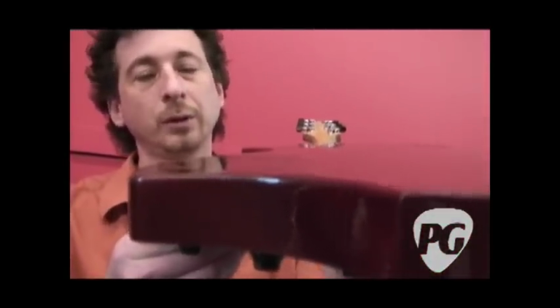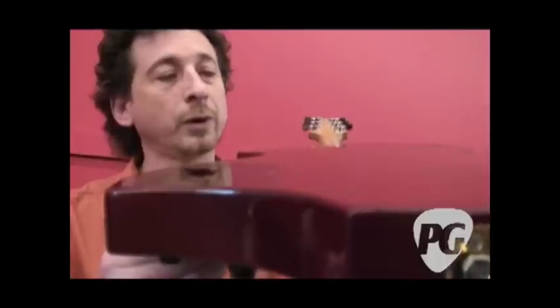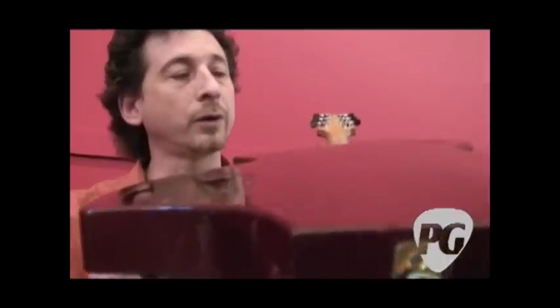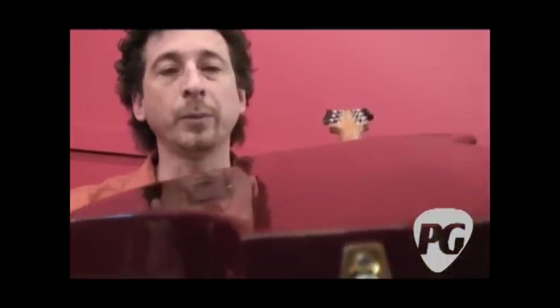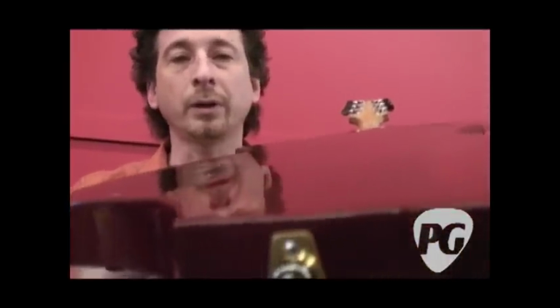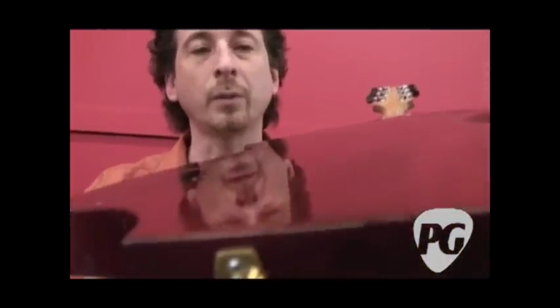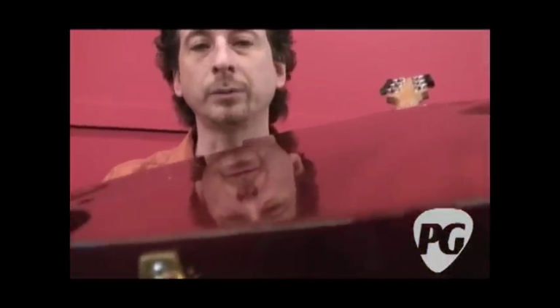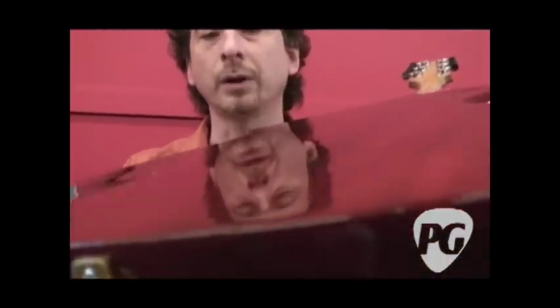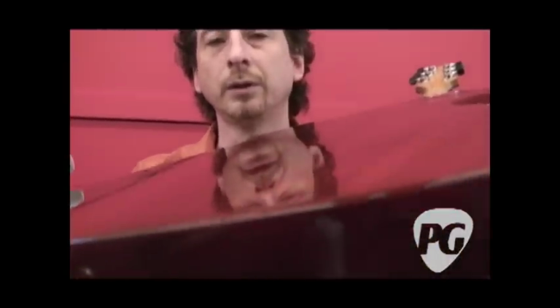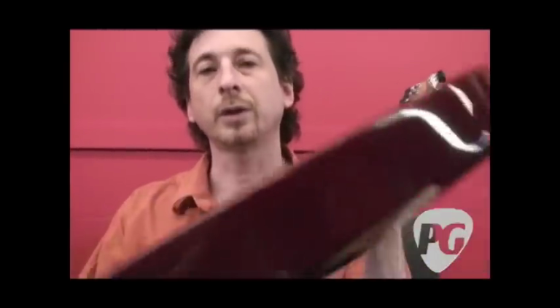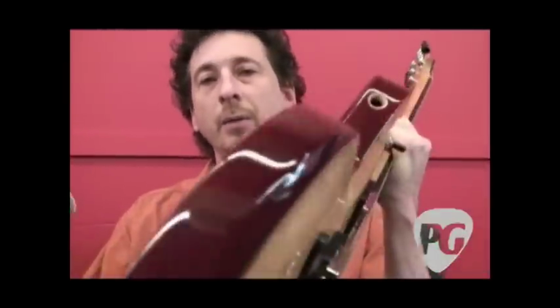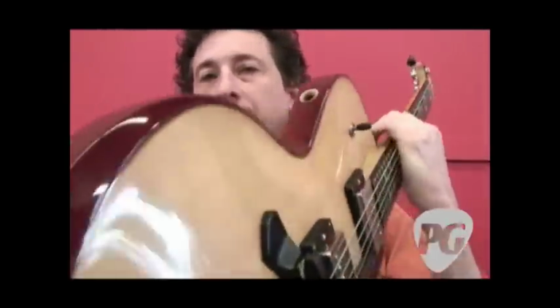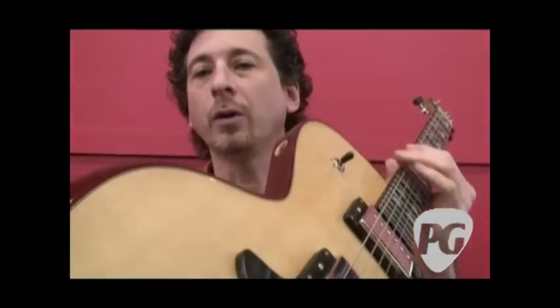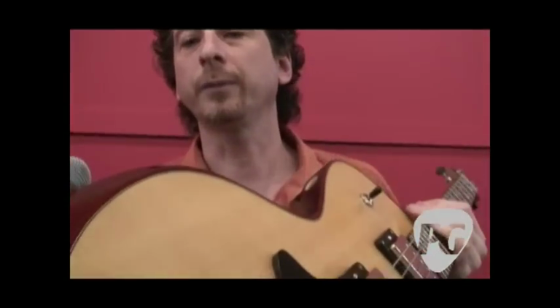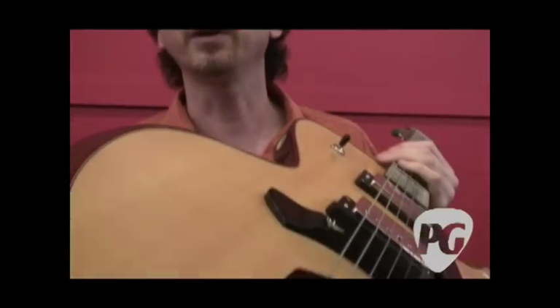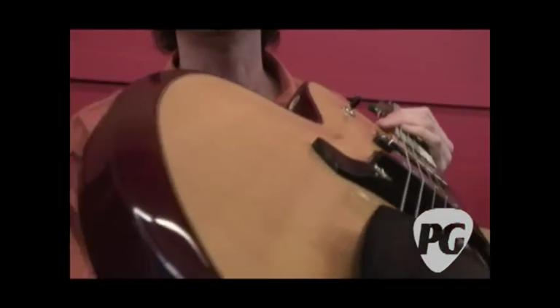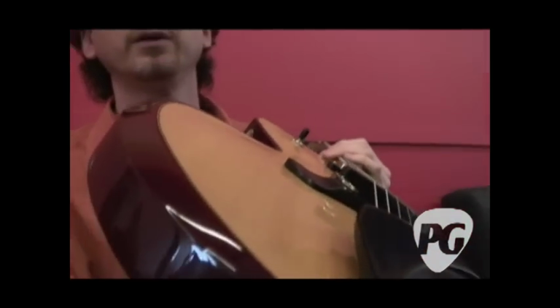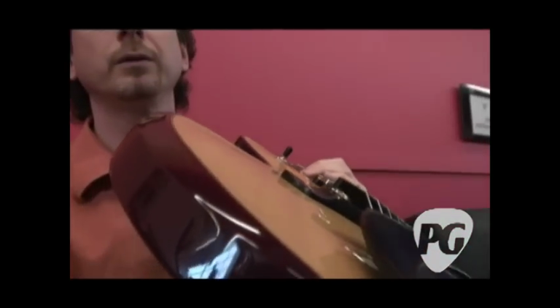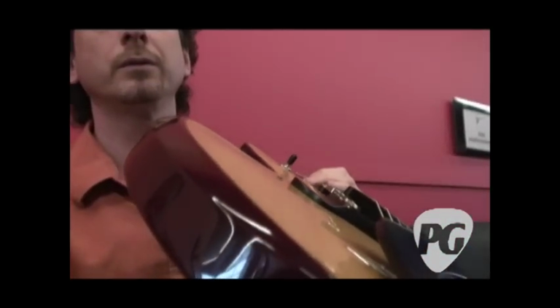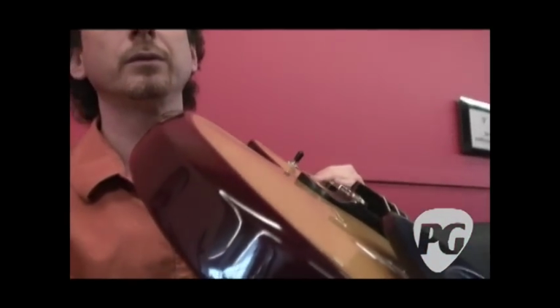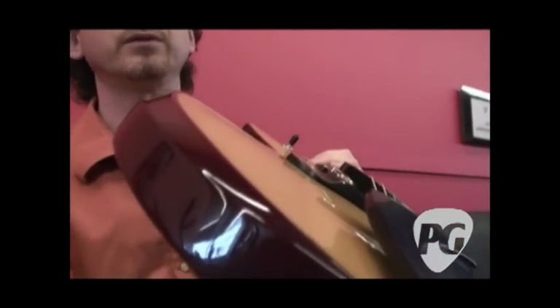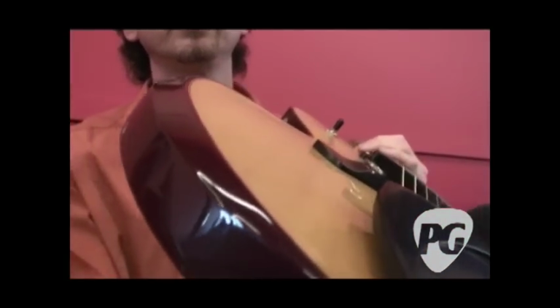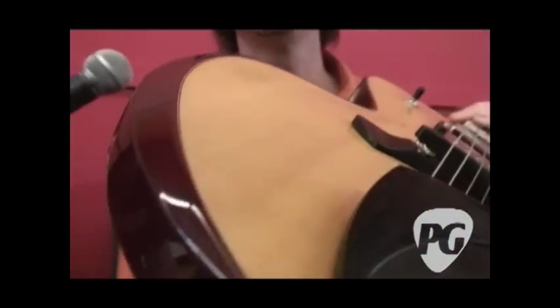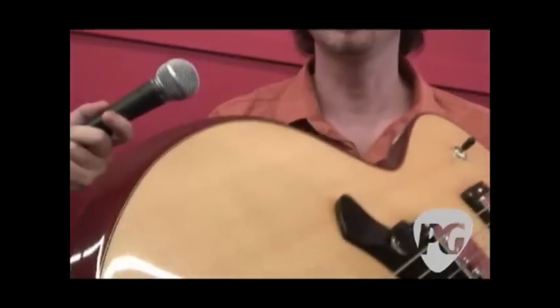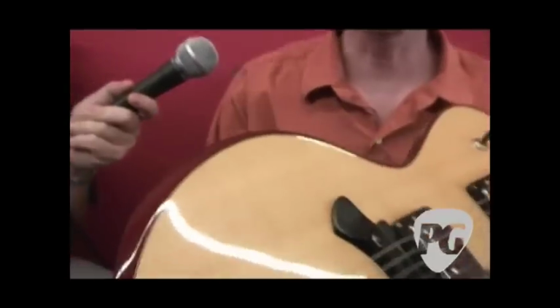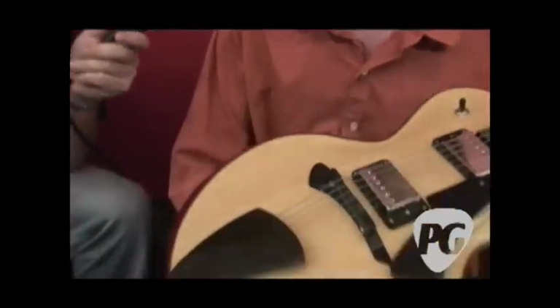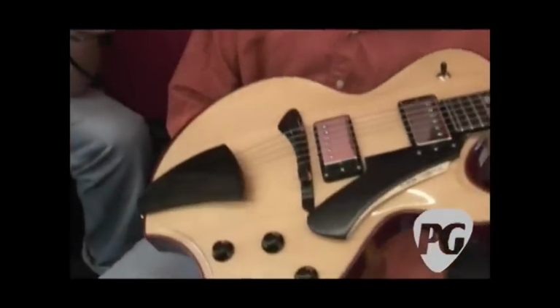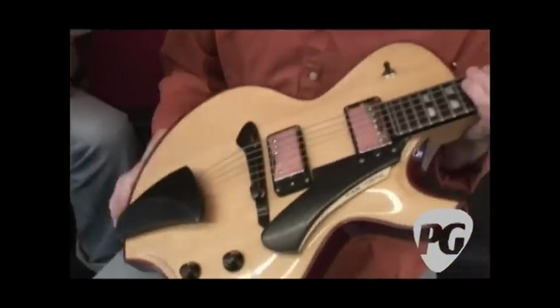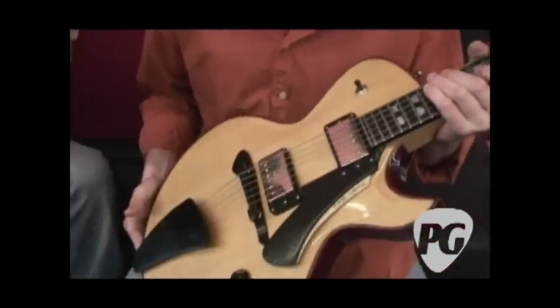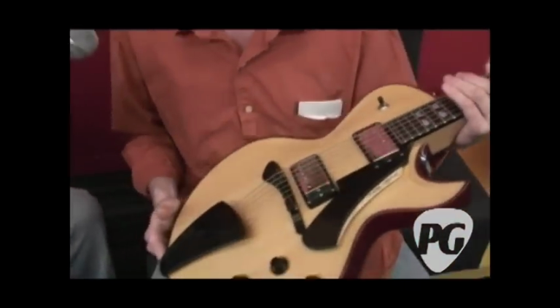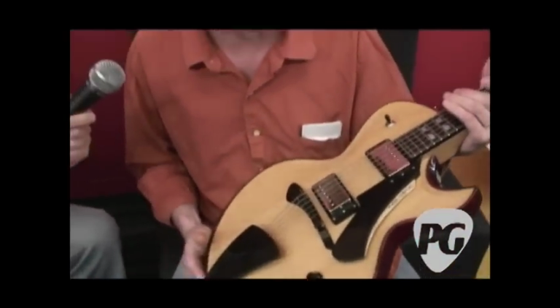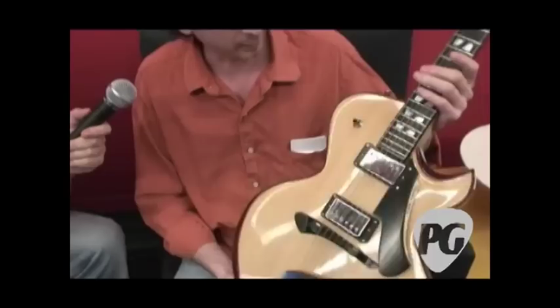It was a fun guitar to do design-wise — it was stepping out of the box. You can see the arm chamfer there. It really opened up a lot of ideas for me; there are a lot of places I'd like to take it.